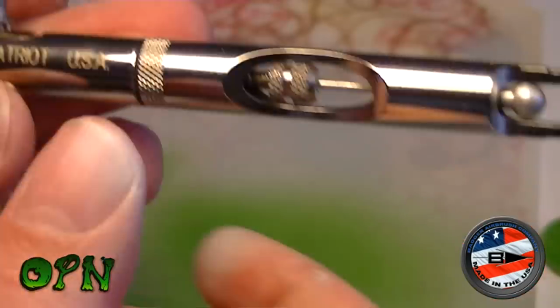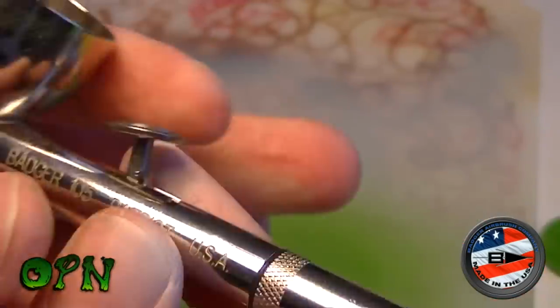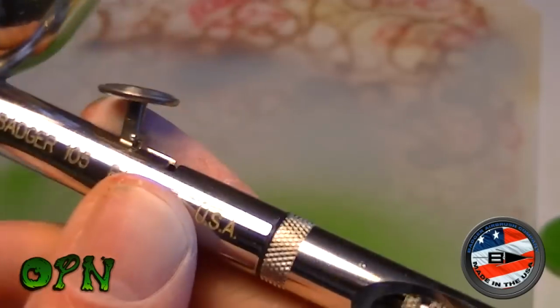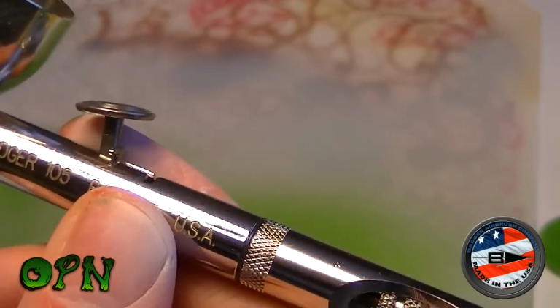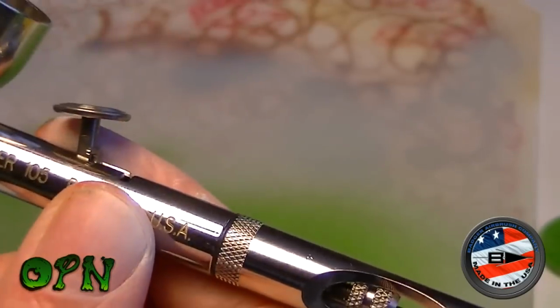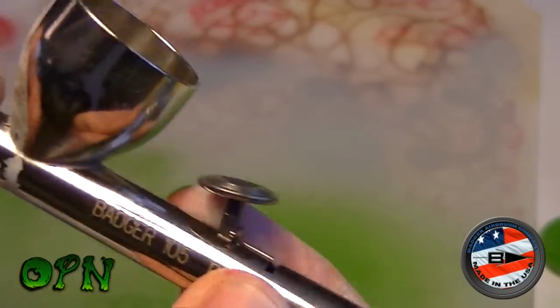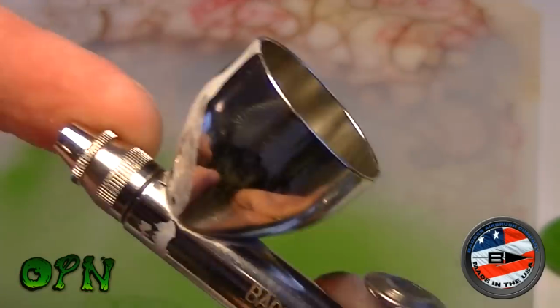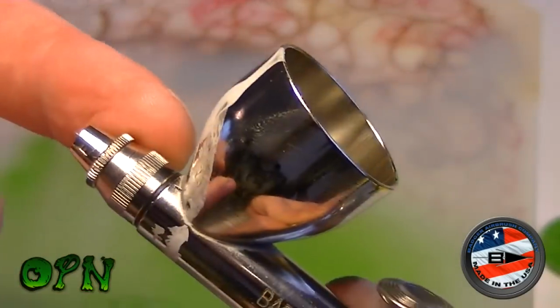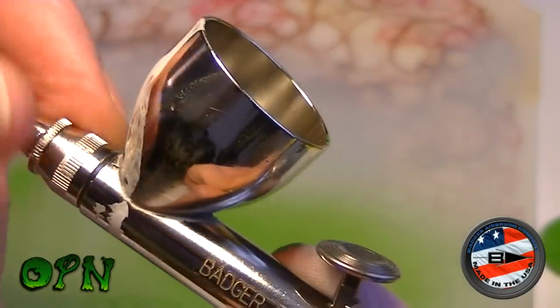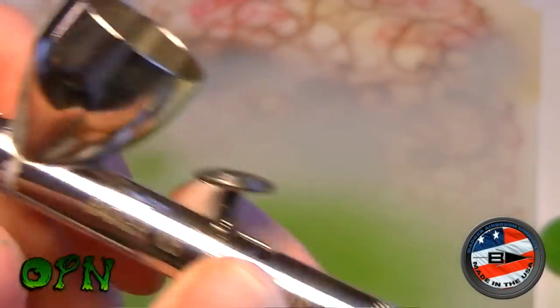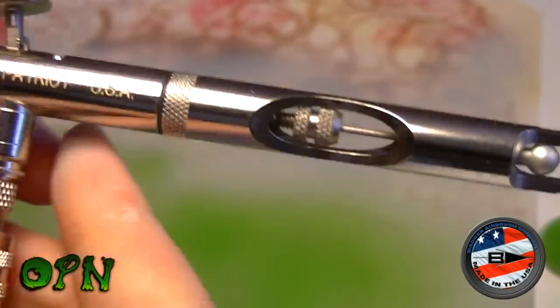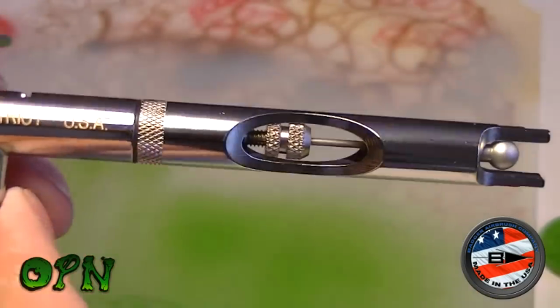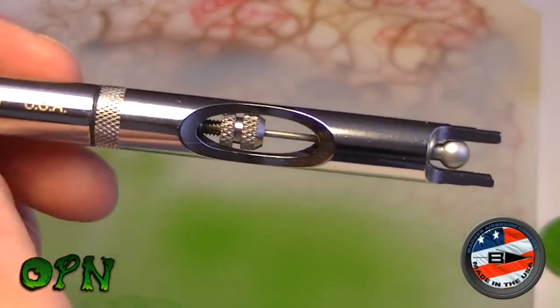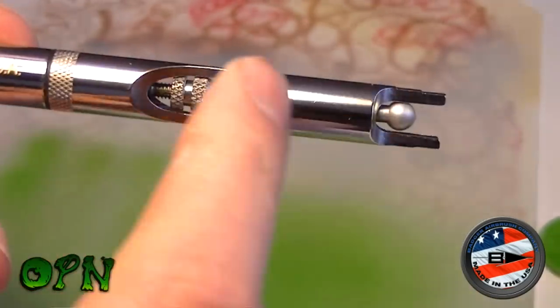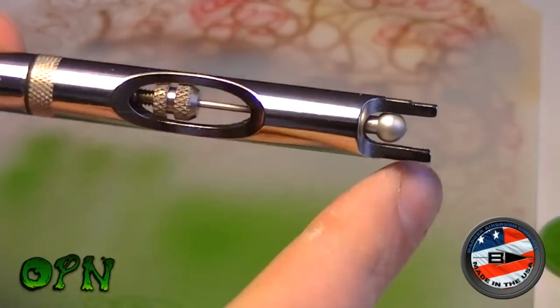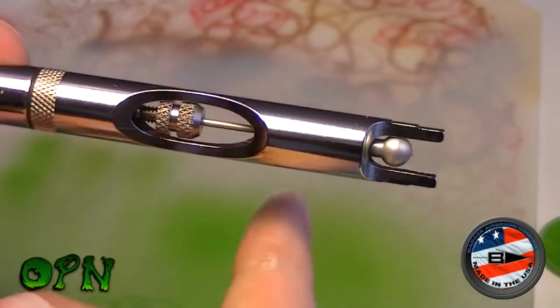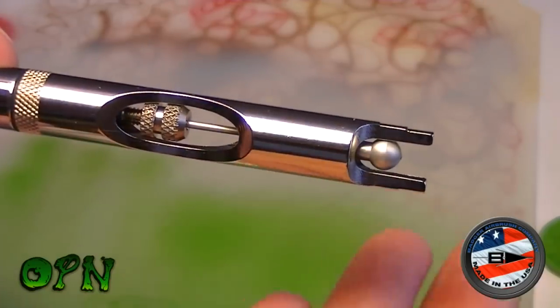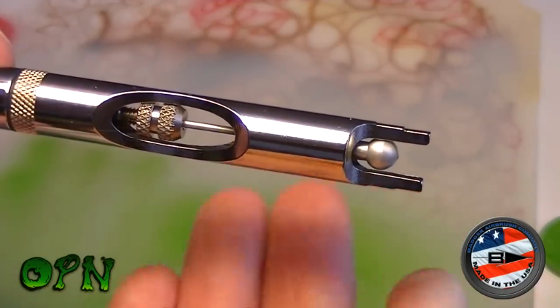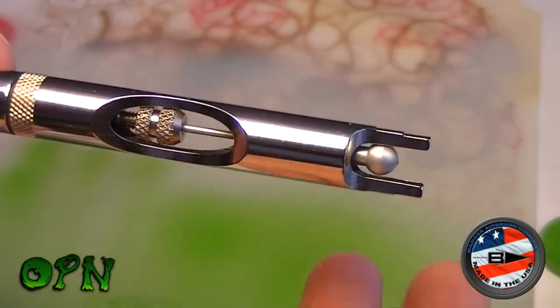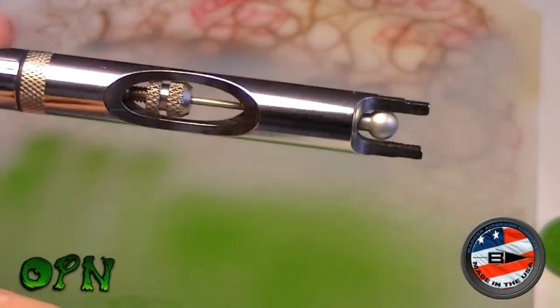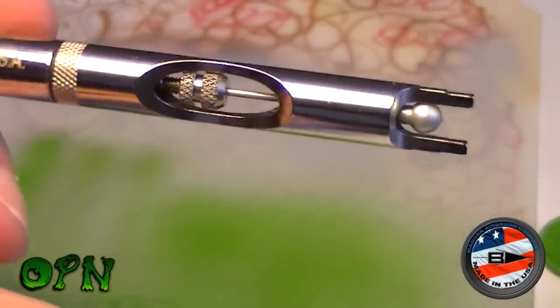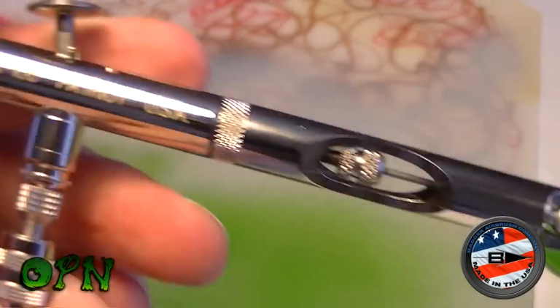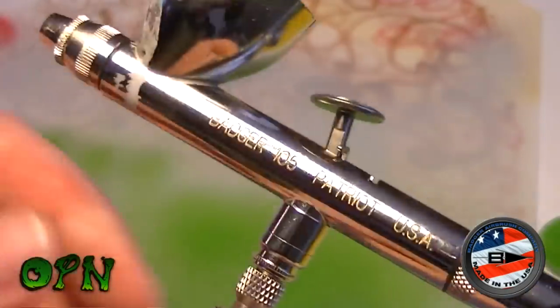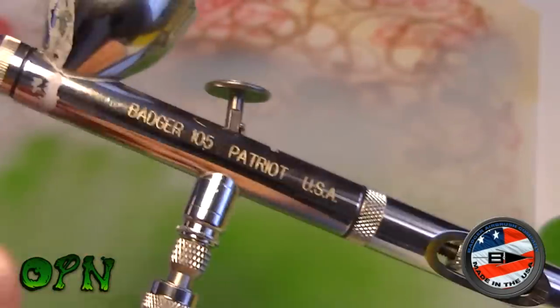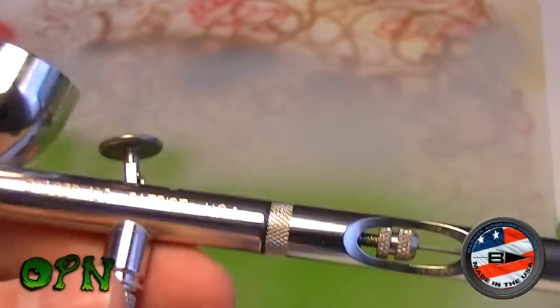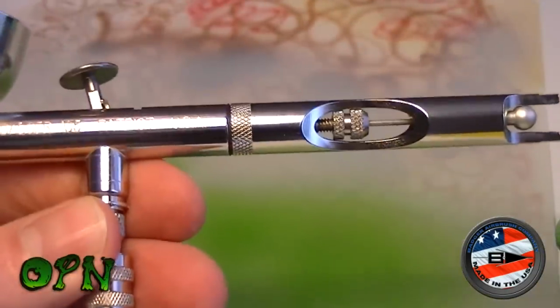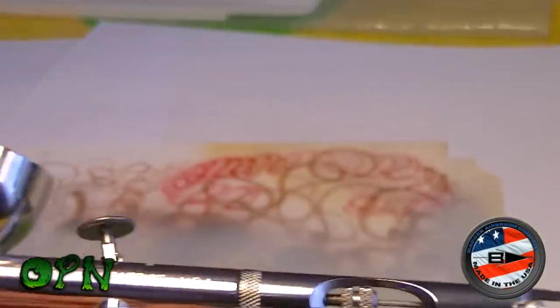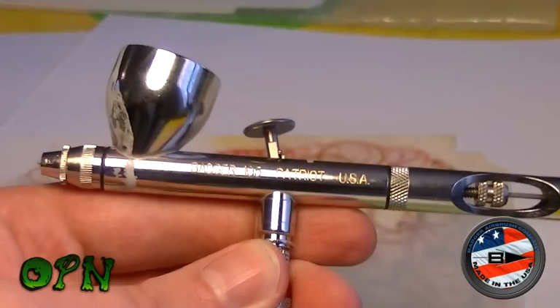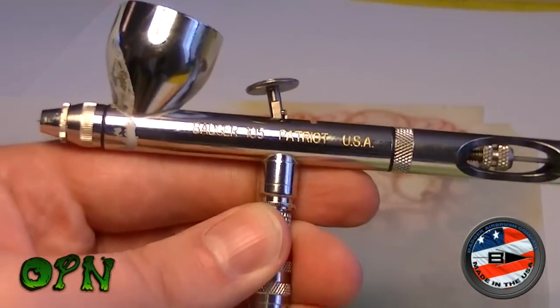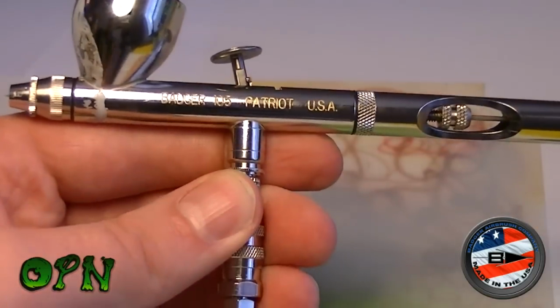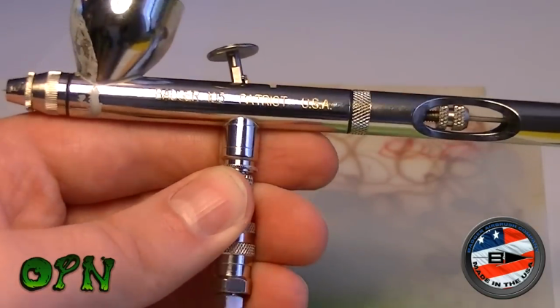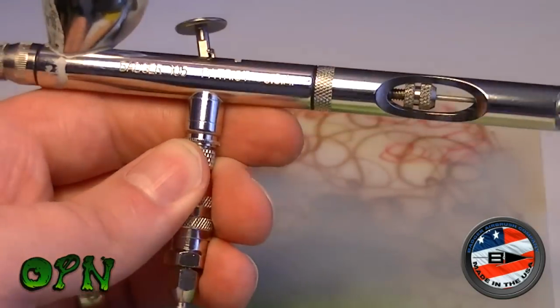If you want to take the tip off, it's so simple - as you've seen at the start of the video. Taking the needle out is simple too - again, it's thick, it's not going to bend easily. So my review on the Patriot 105: it's a winner, guys. It really is.